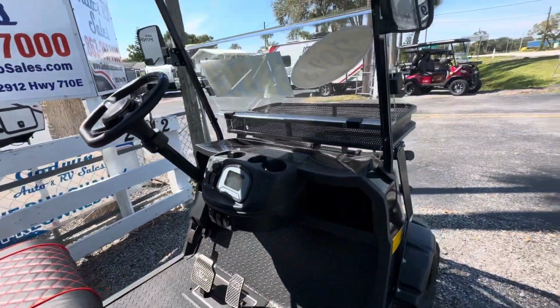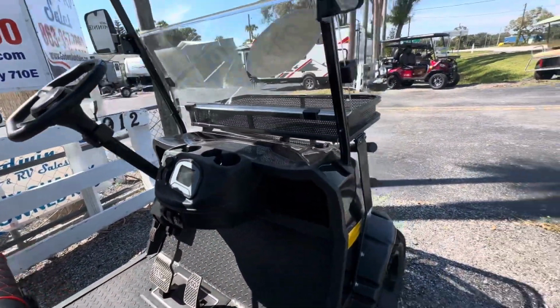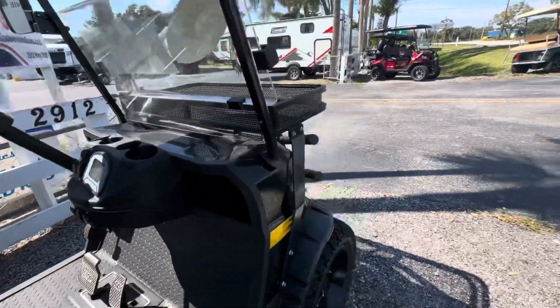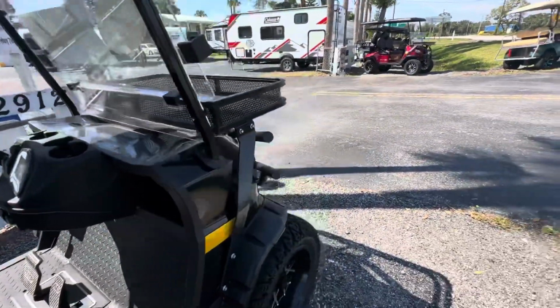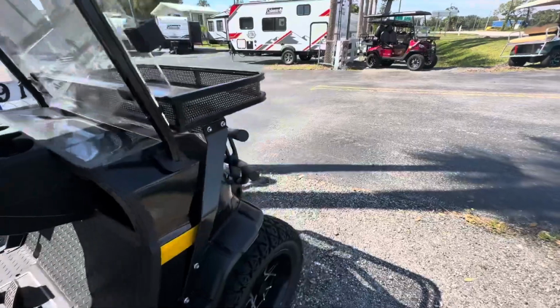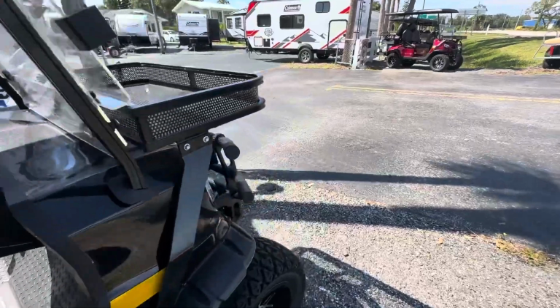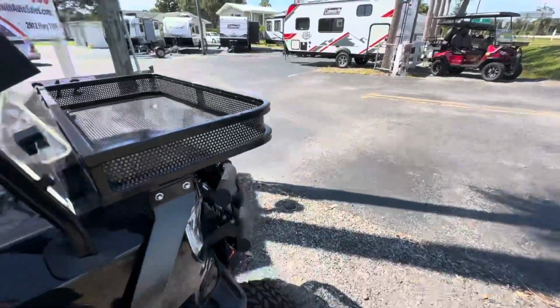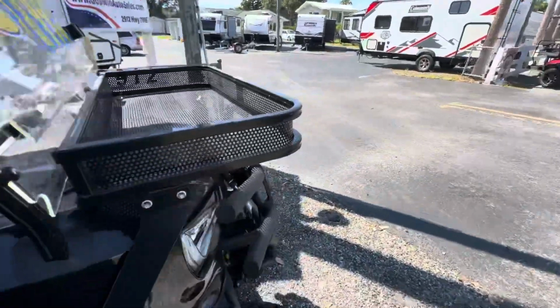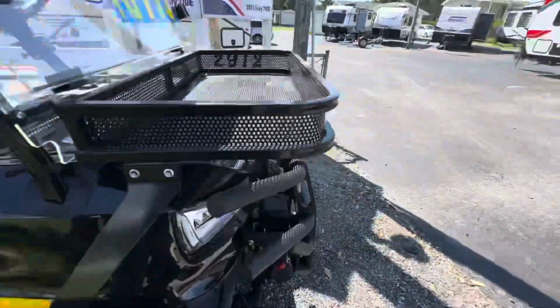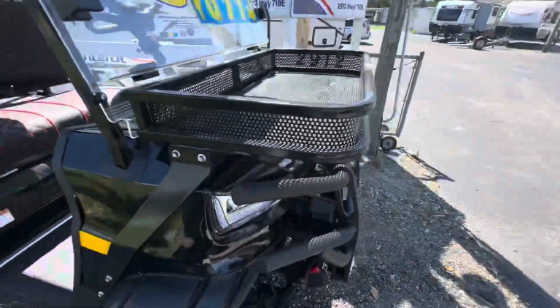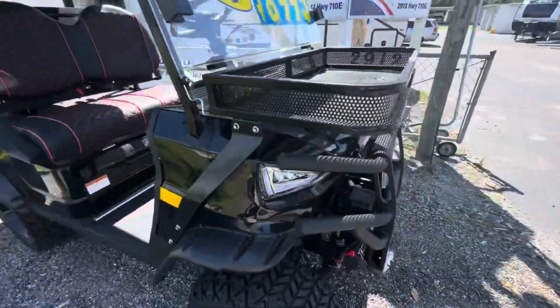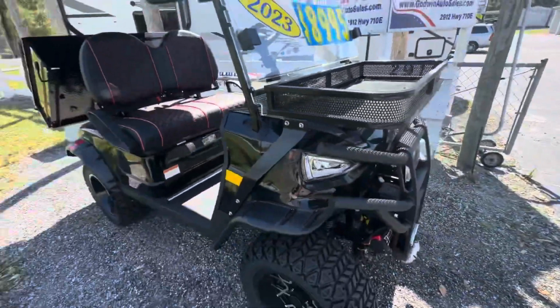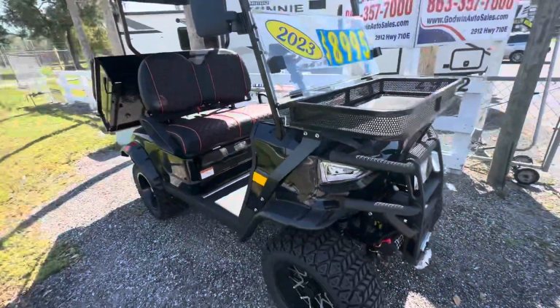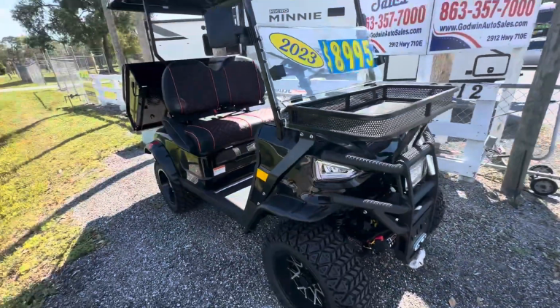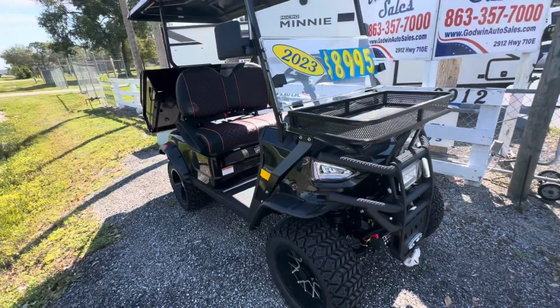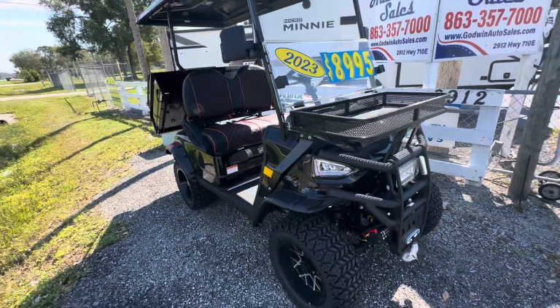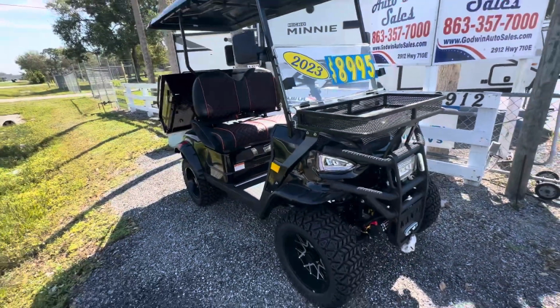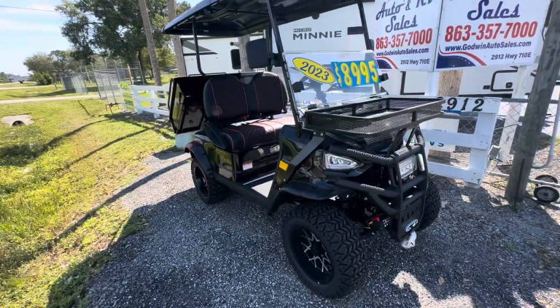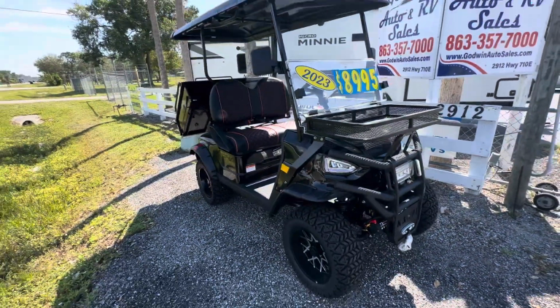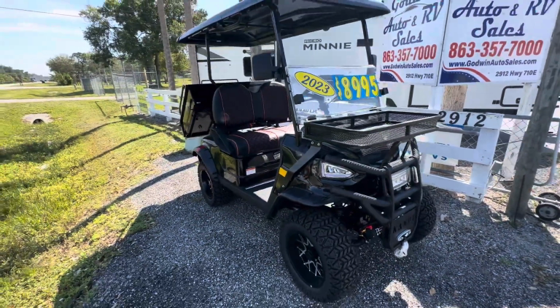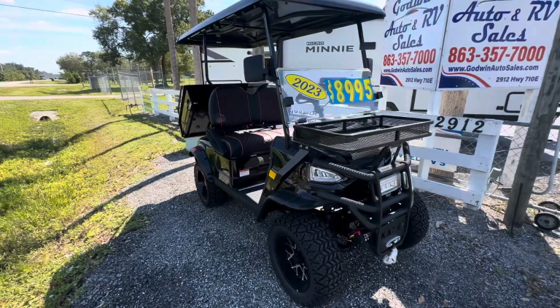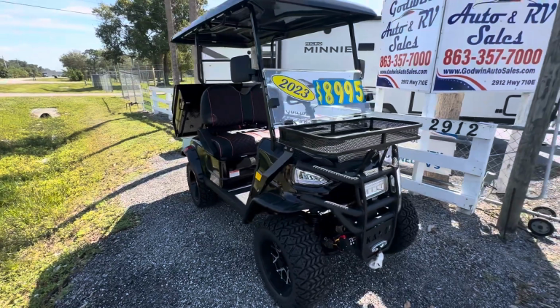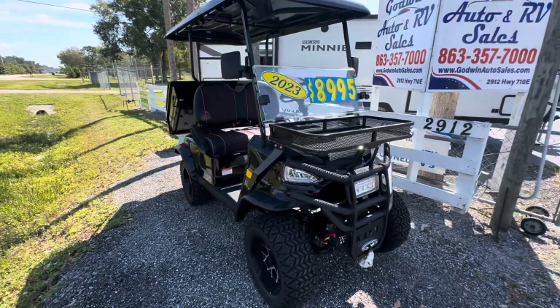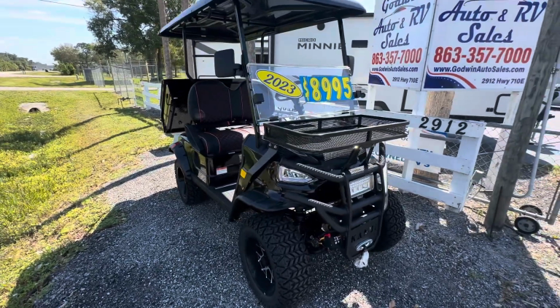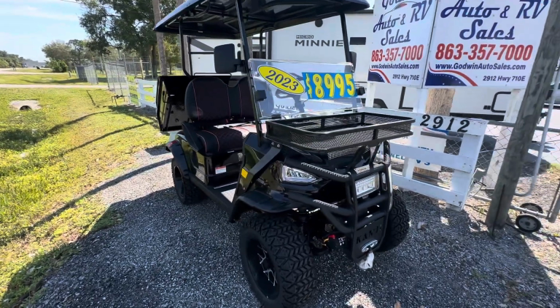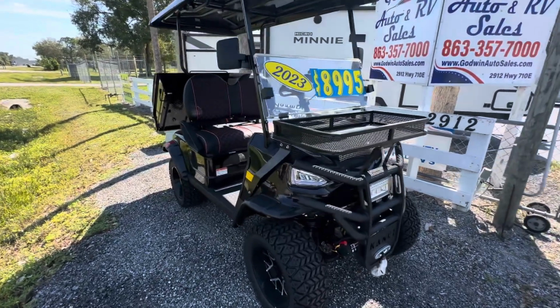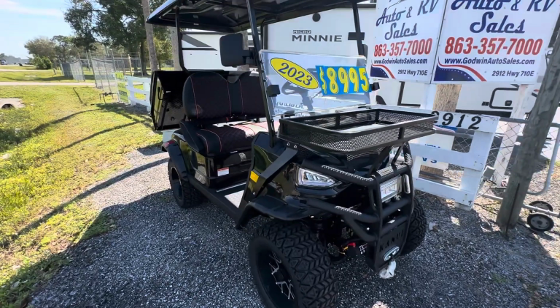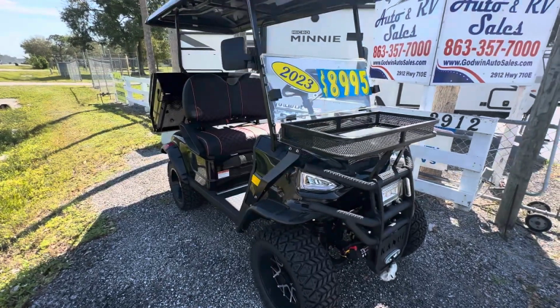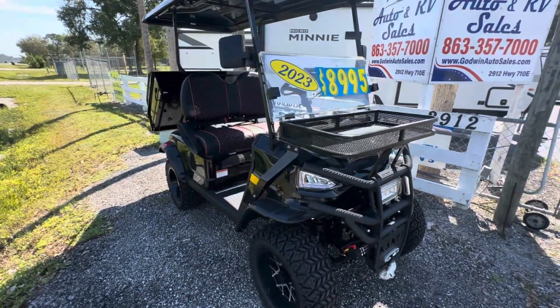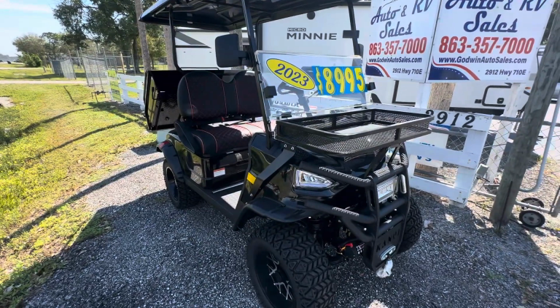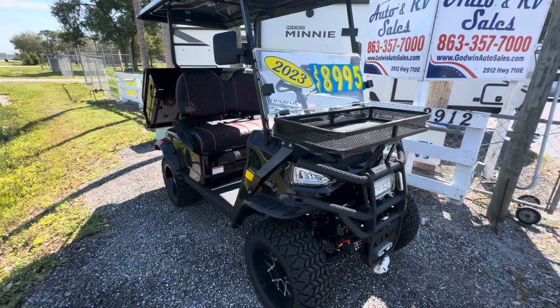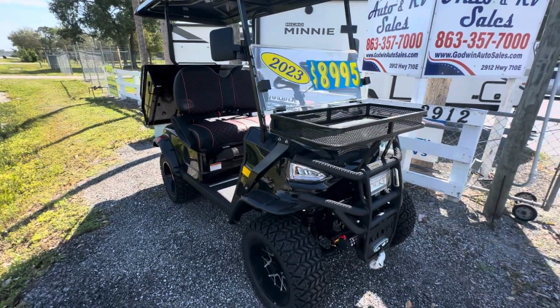It has headlights, taillights, and side view mirrors. It's got everything needed to be fully street legal — seat belts, DOT windshield — it's all already on it.